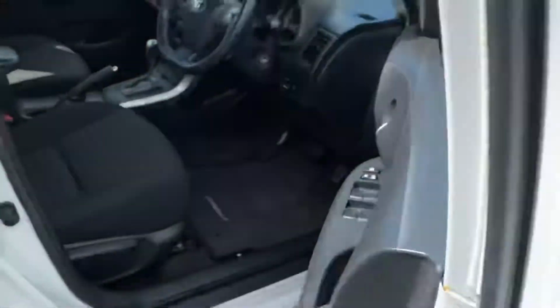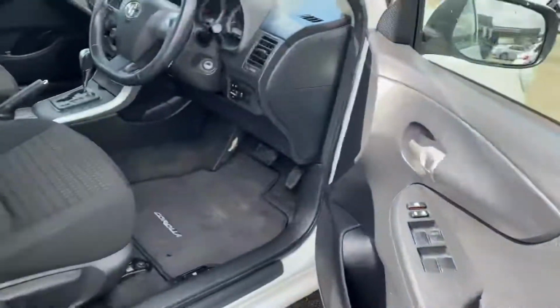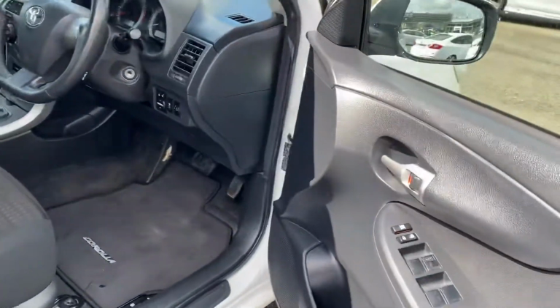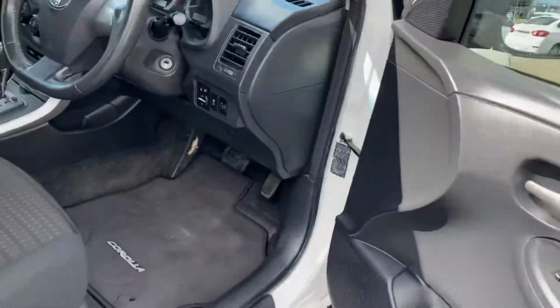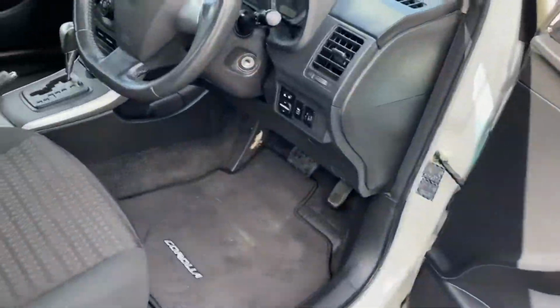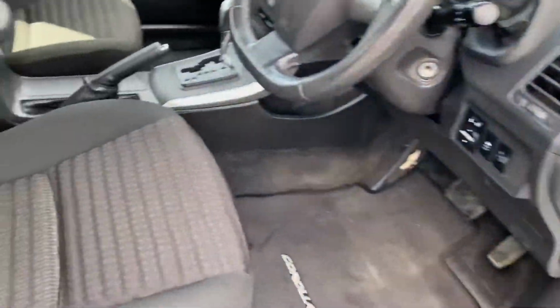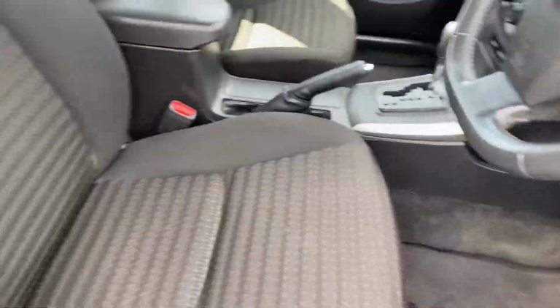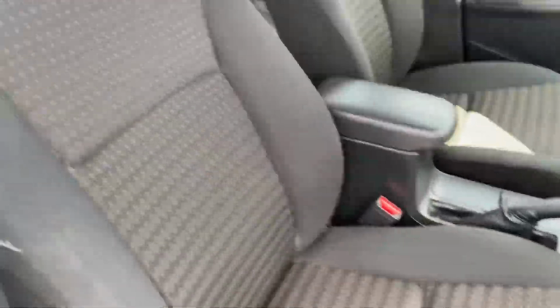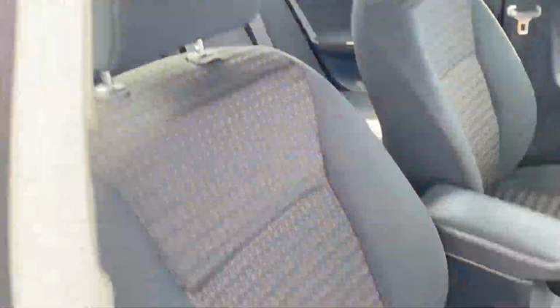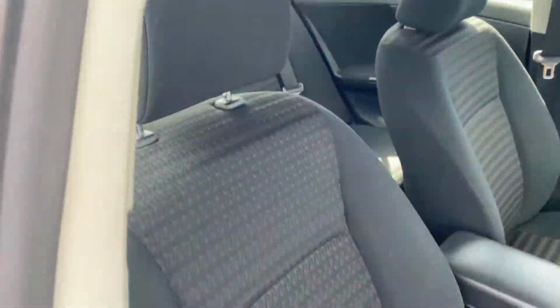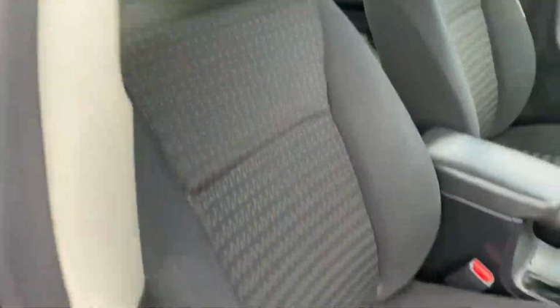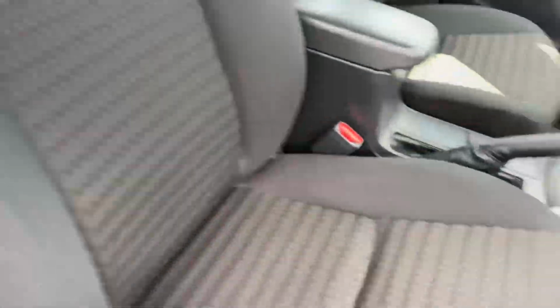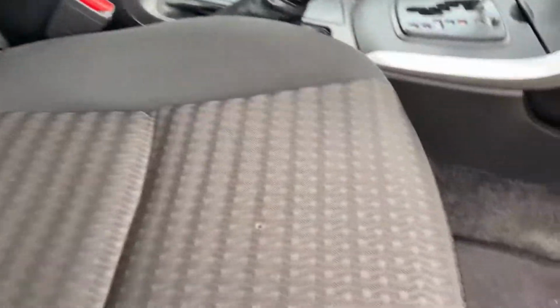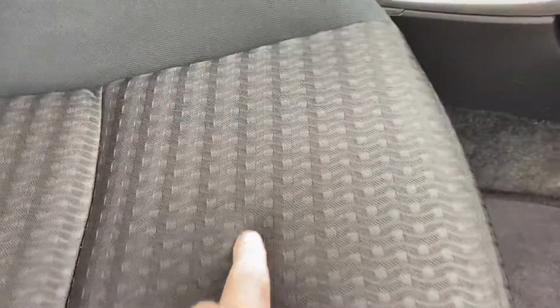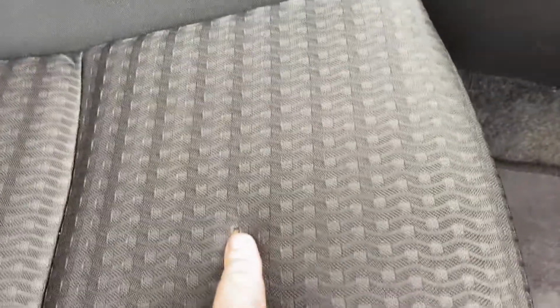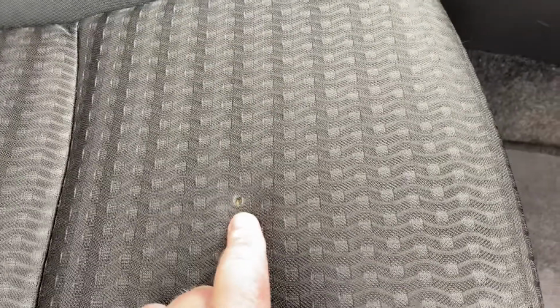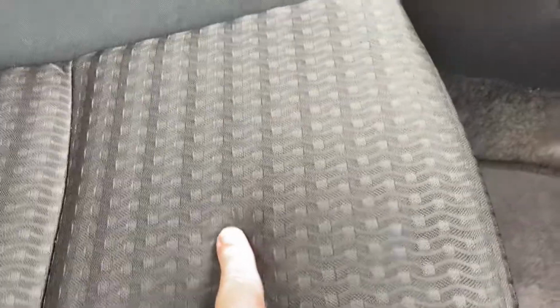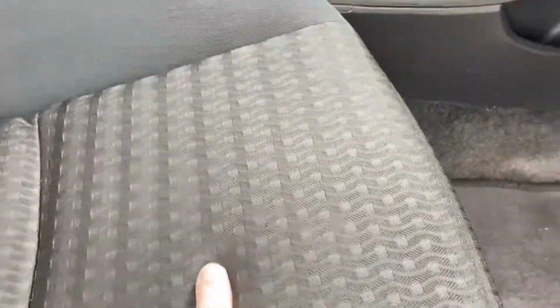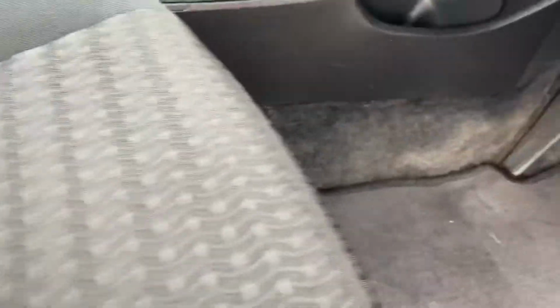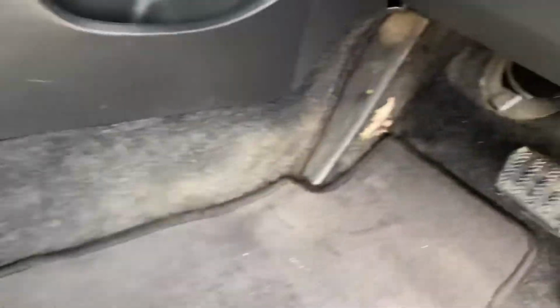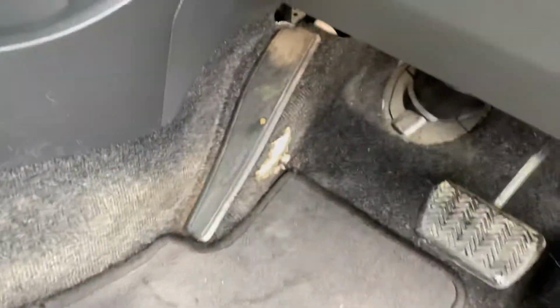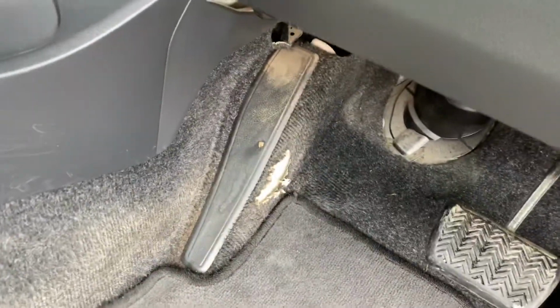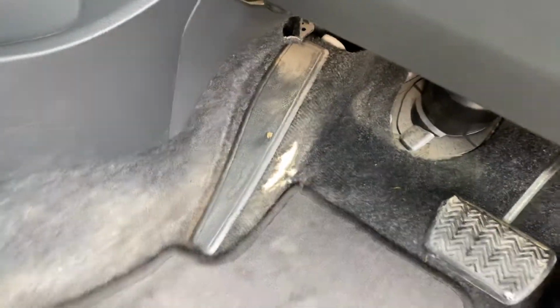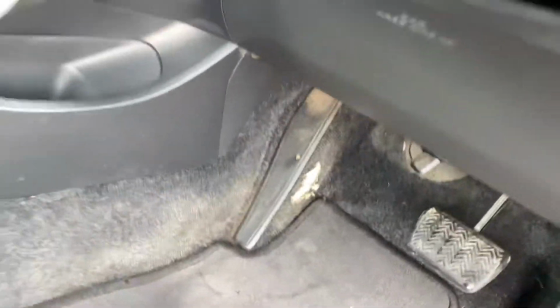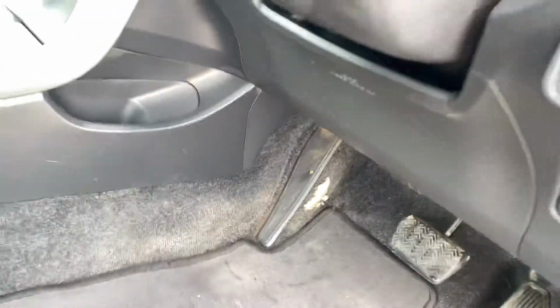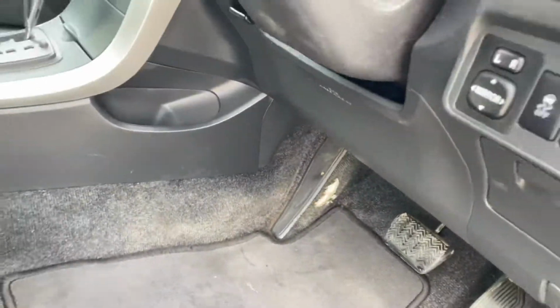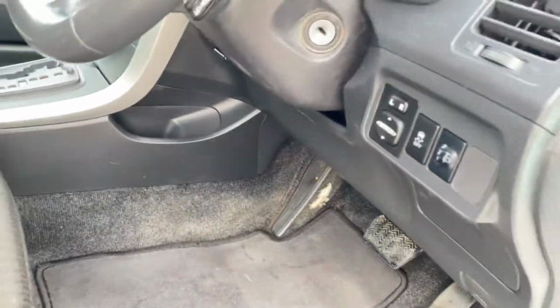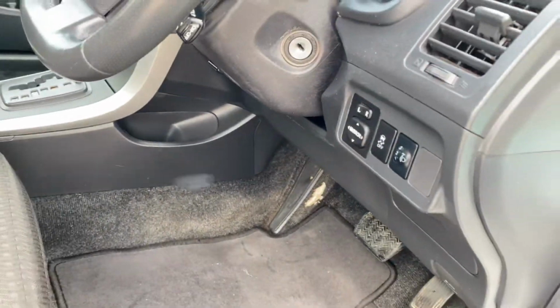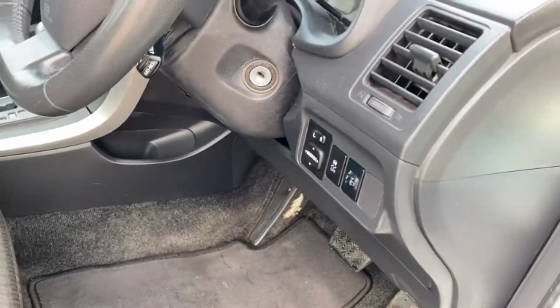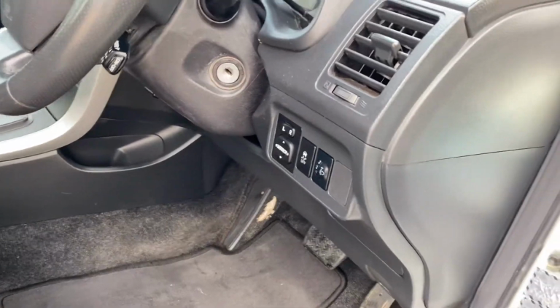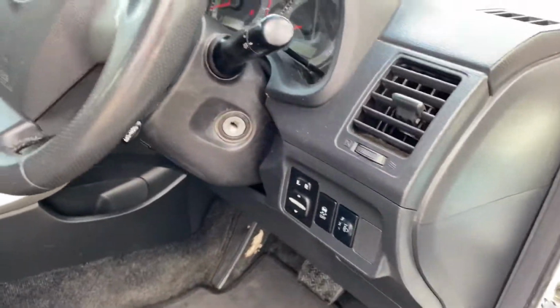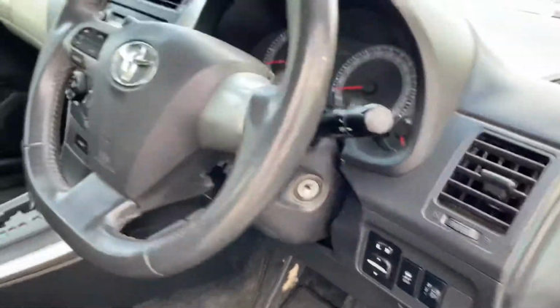Moving into the driver's seat, it presents really well. There is a little blemish just here in the seat, and also a little blemish in the carpet there — just a little wear and tear bits and pieces.